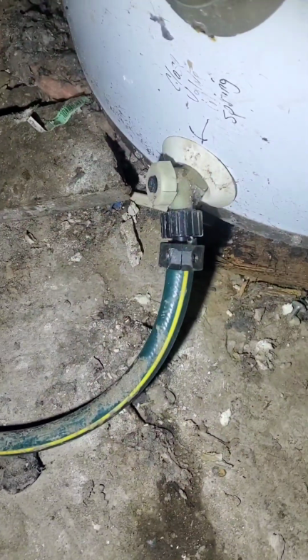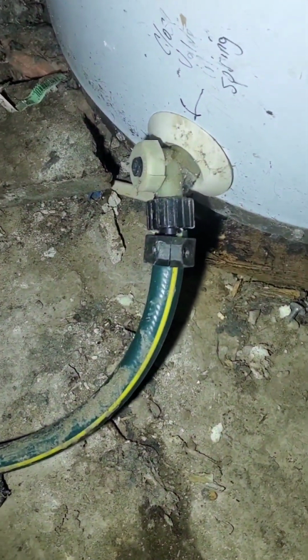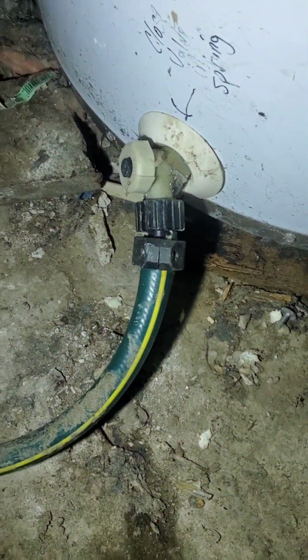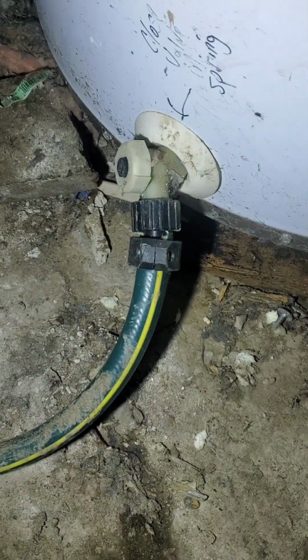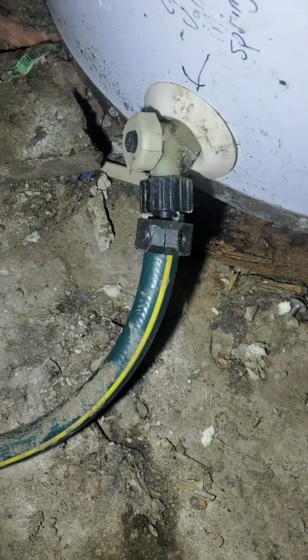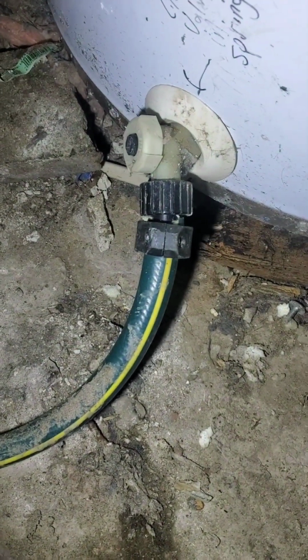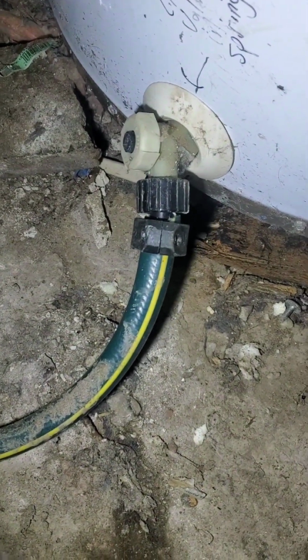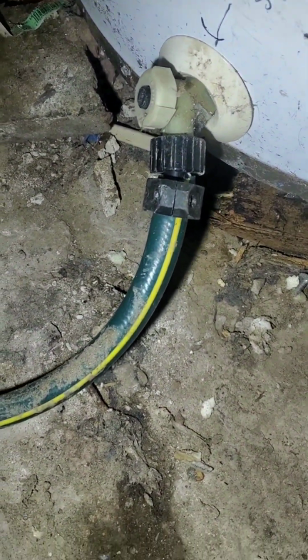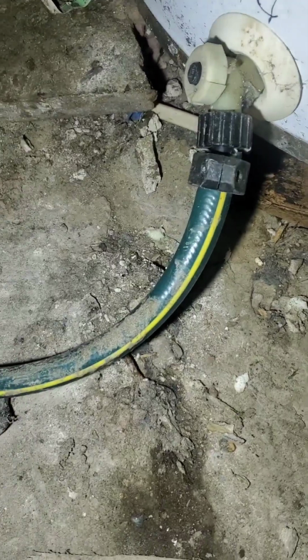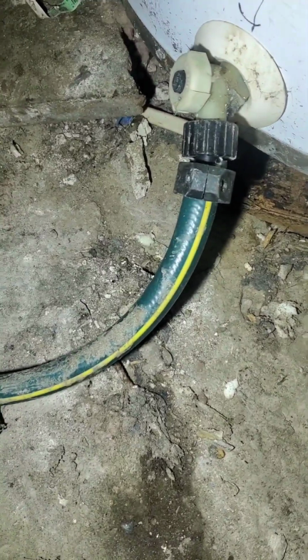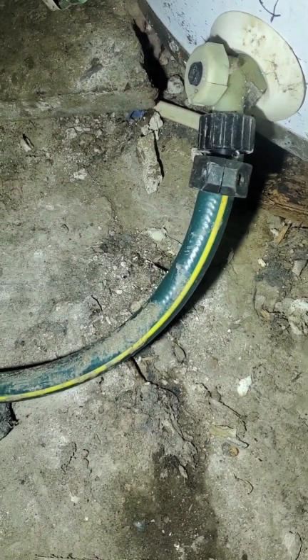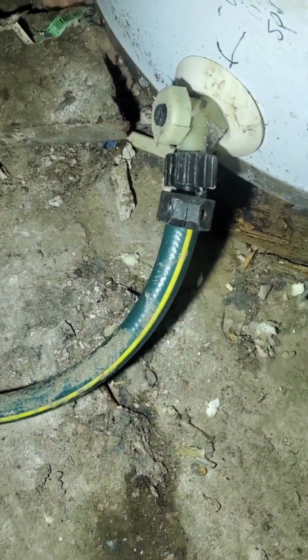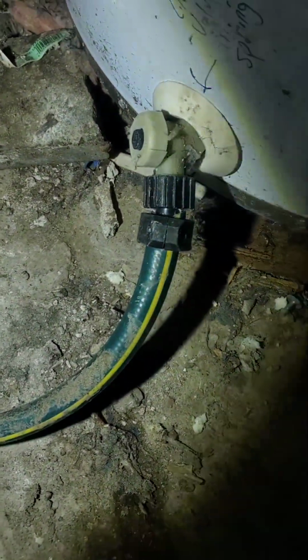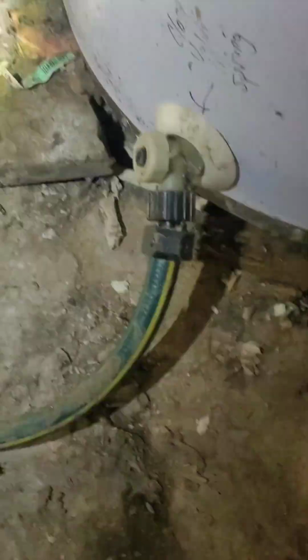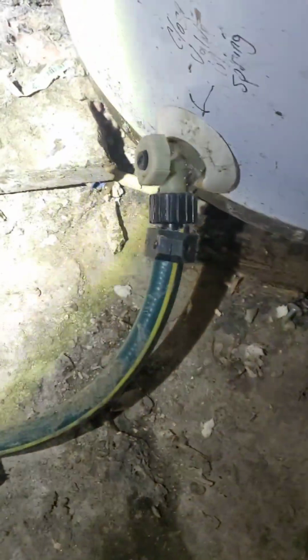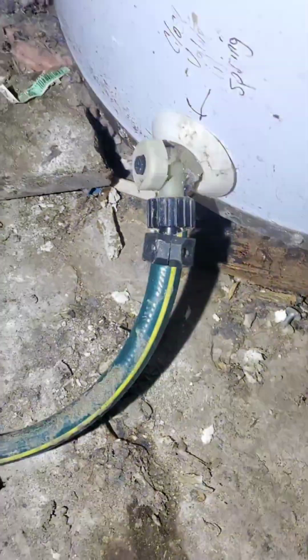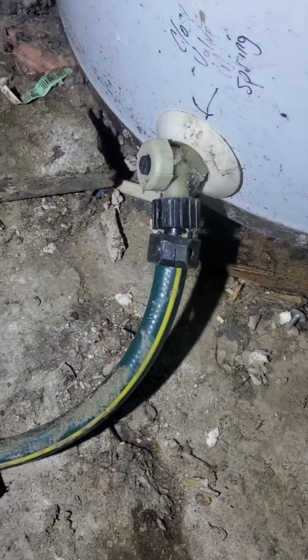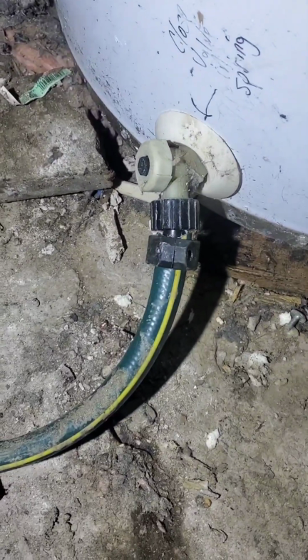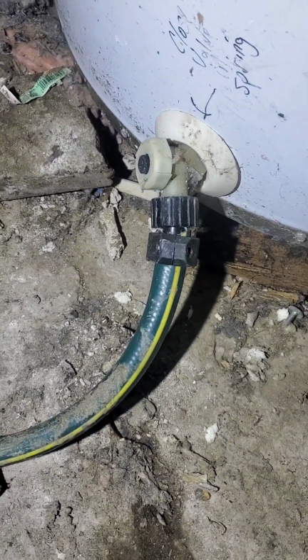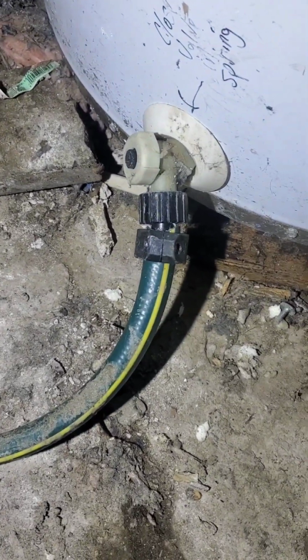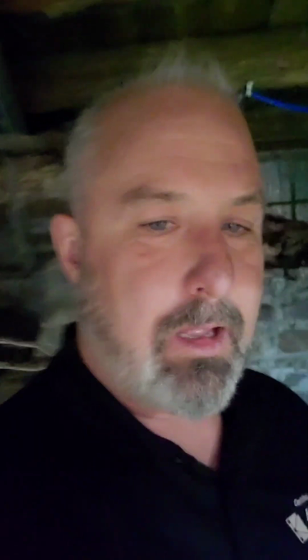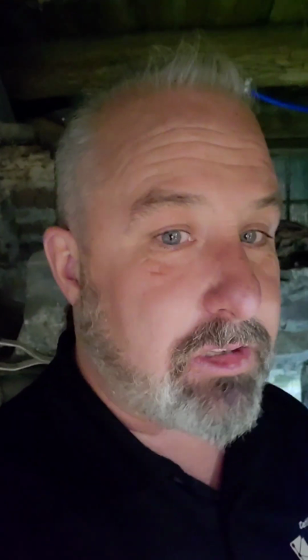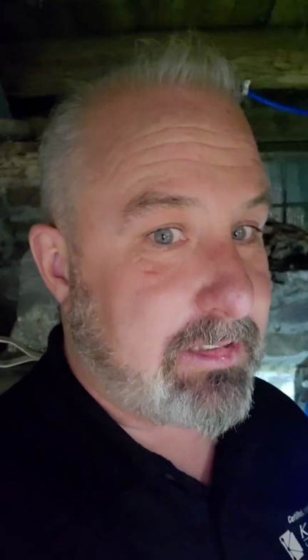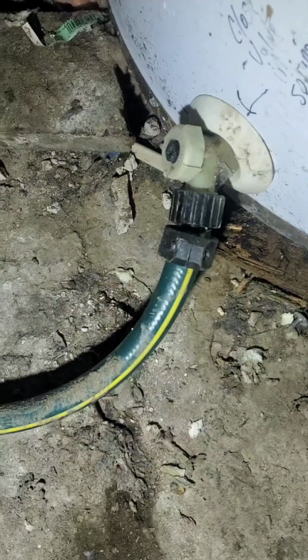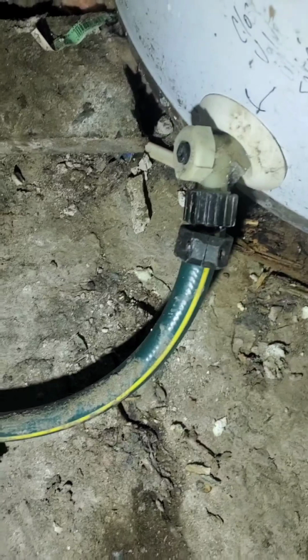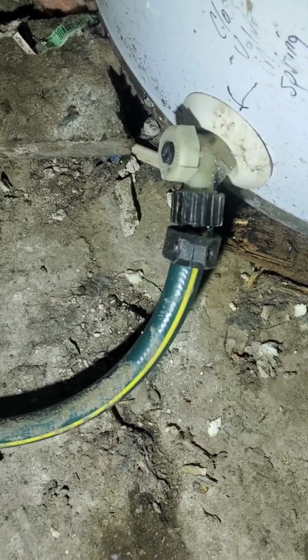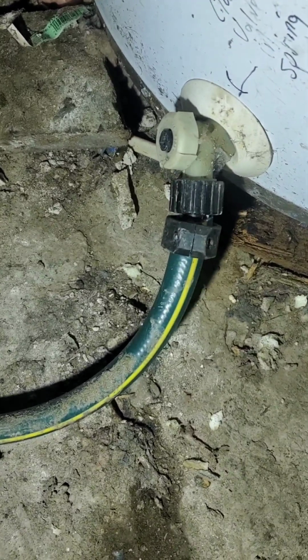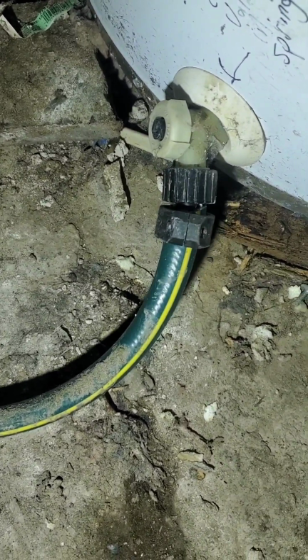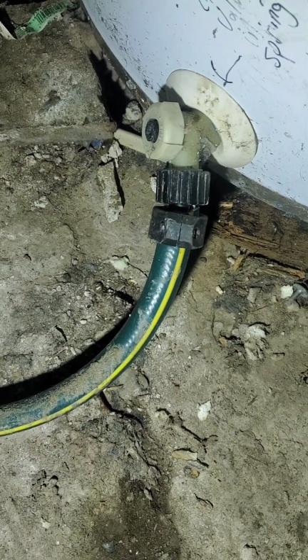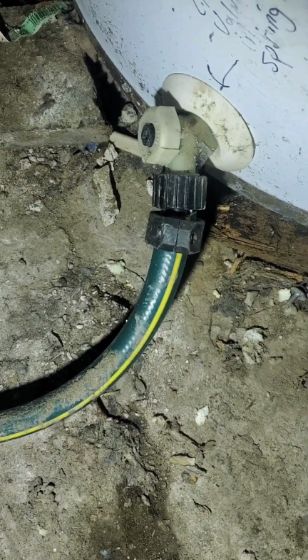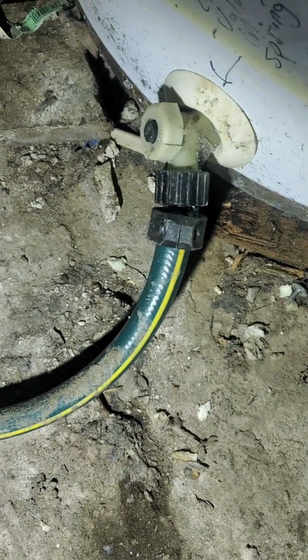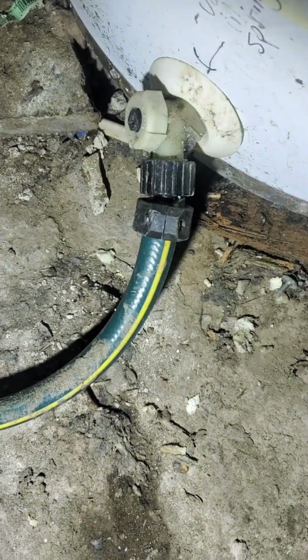Every single year they flushed the water heater and changed the anode rod. Now, usually when you flush a water heater, you will see a bunch of gunk come out of the hose — just rusty, corroded water. But here's the big secret: when I just flushed this water heater, only clear water came out. Want me to tell you why?